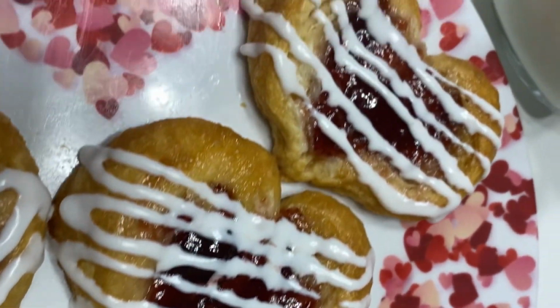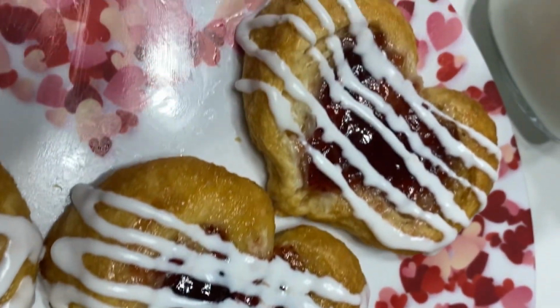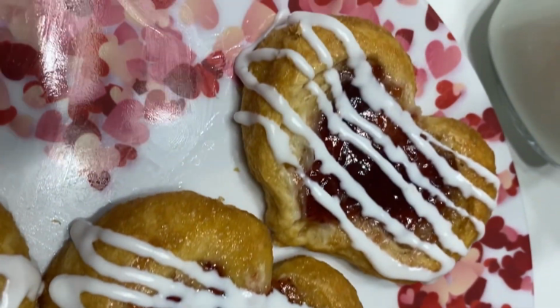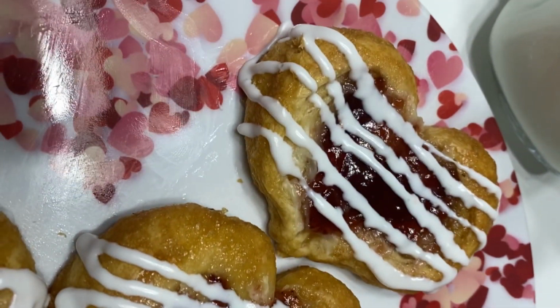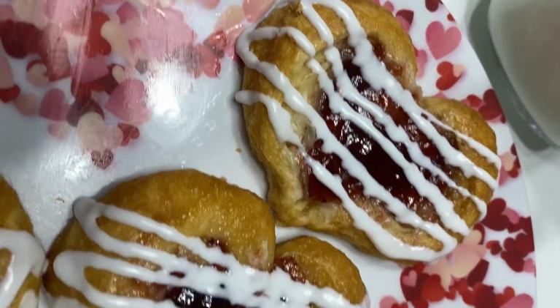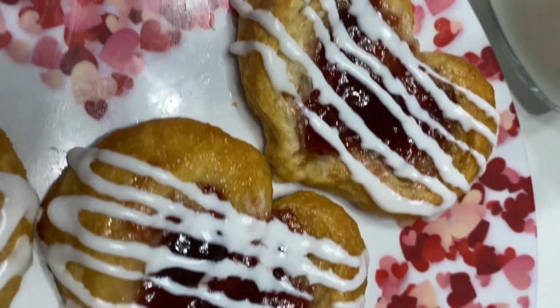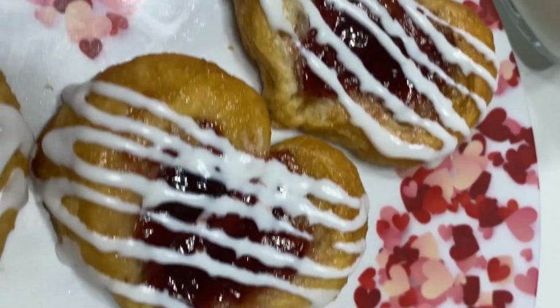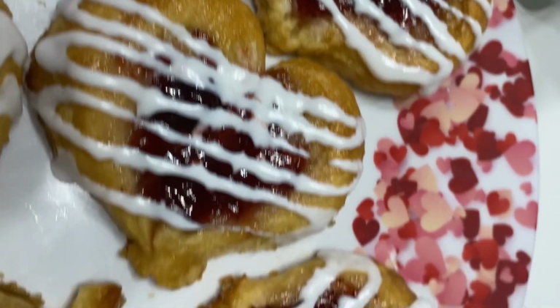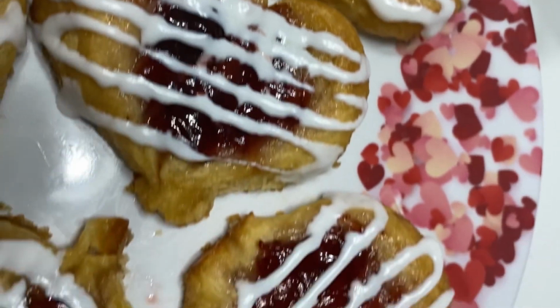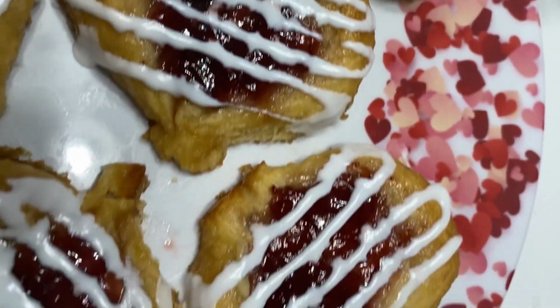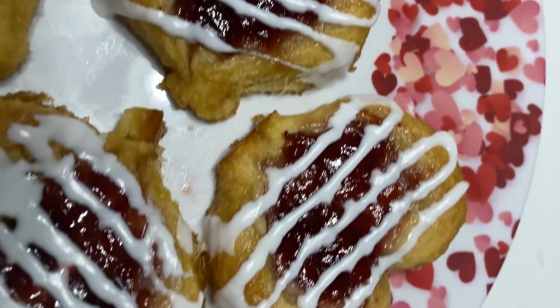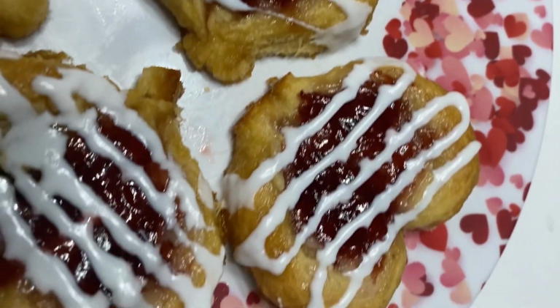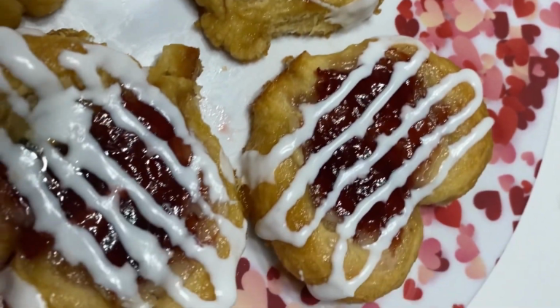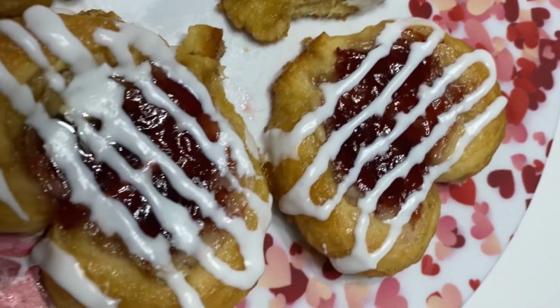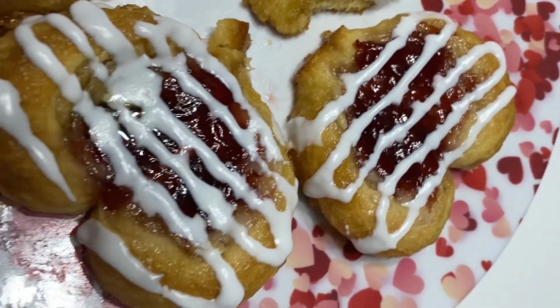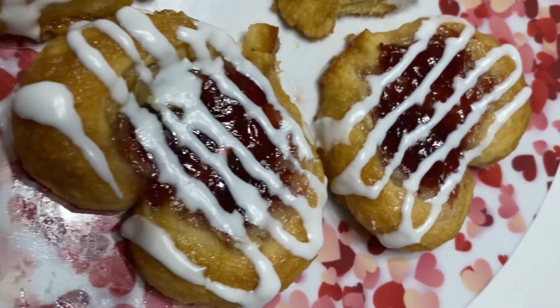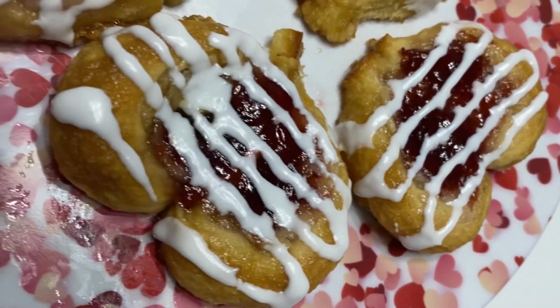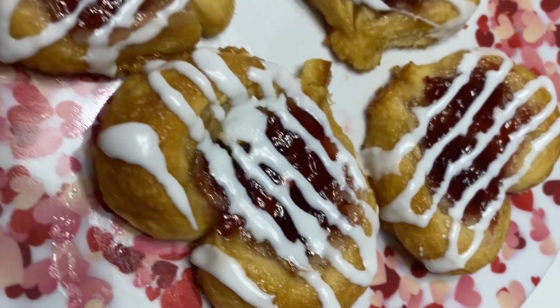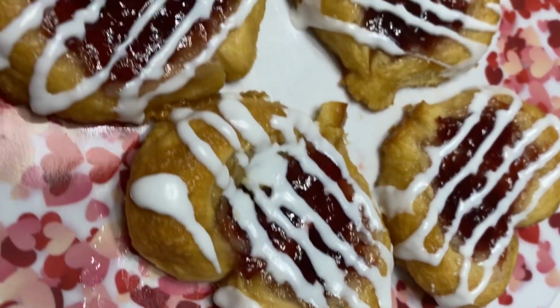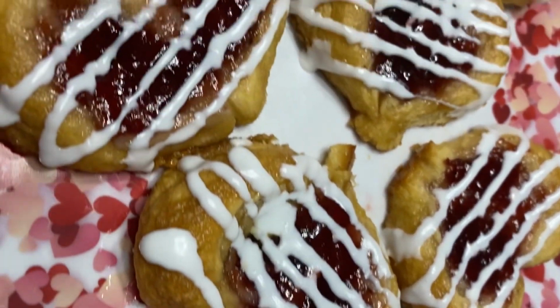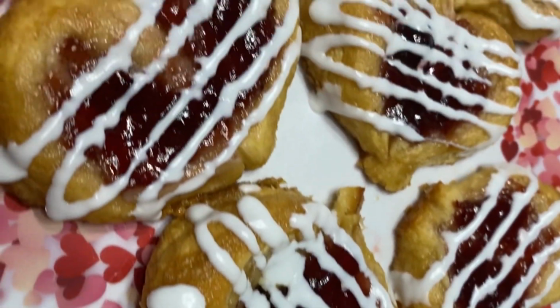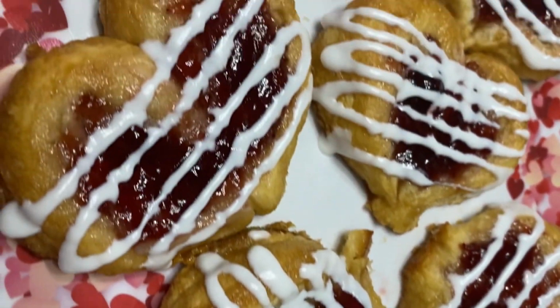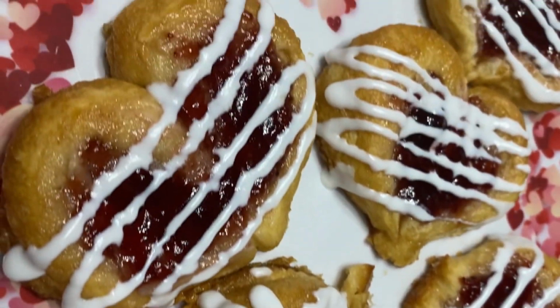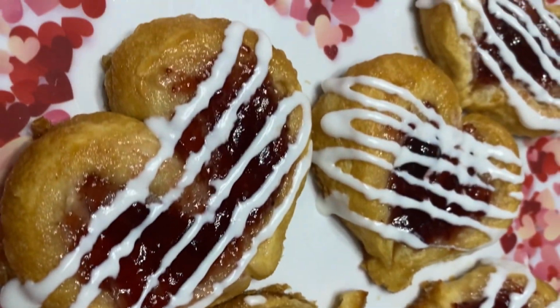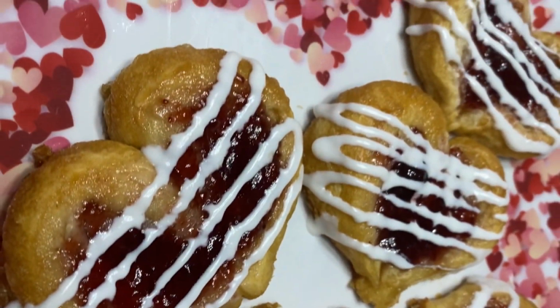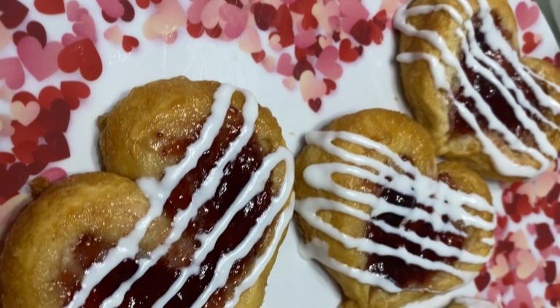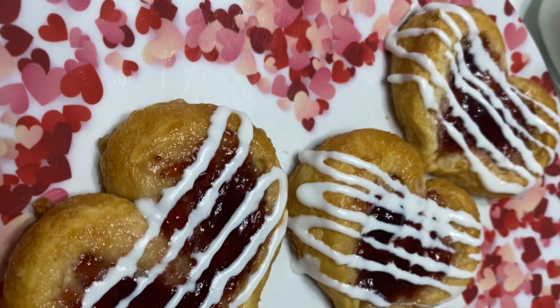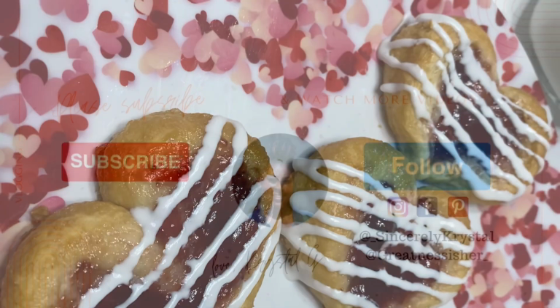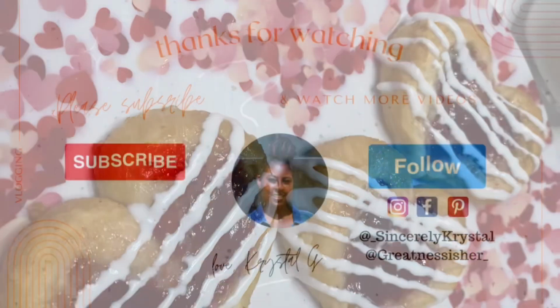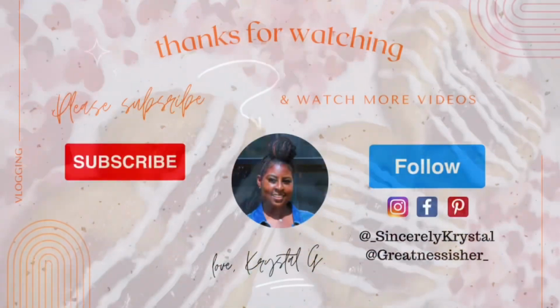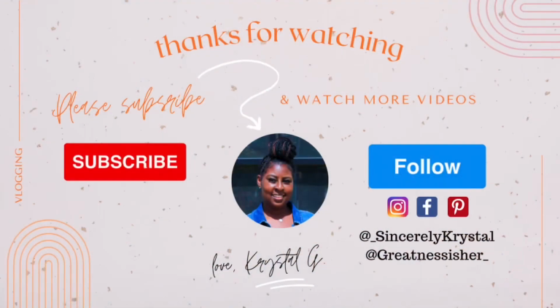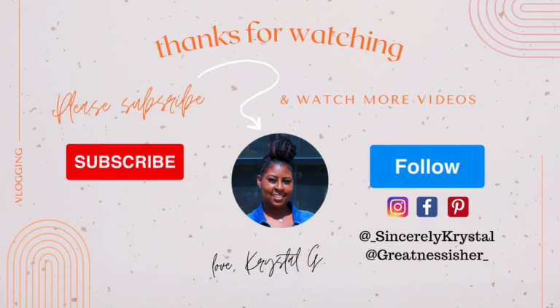And that is it, guys! Like I said, it's very simple and they are so delicious. Comment down below if you're gonna give it a try, give me a thumbs up, and I'll see you guys on my next video. Bye!